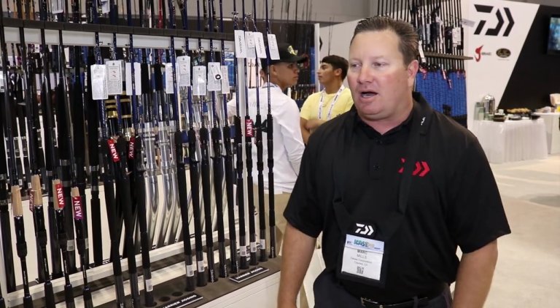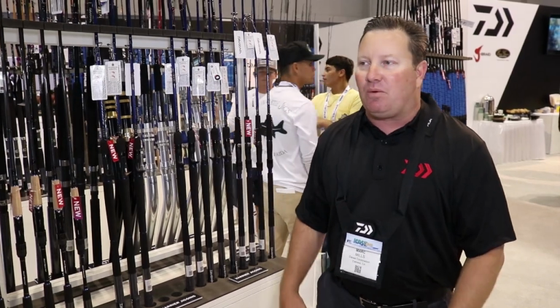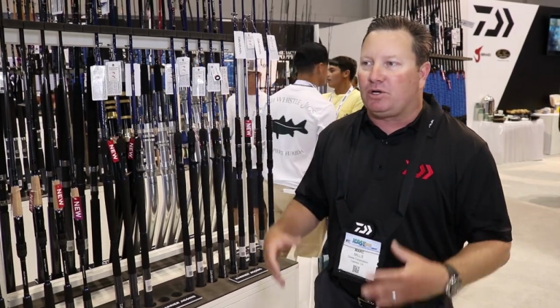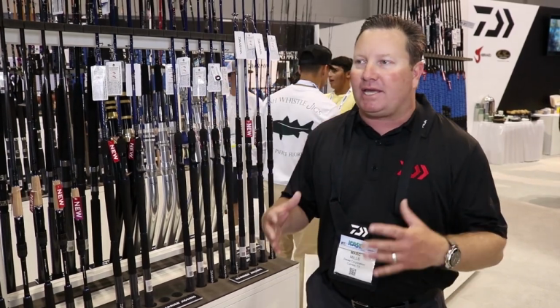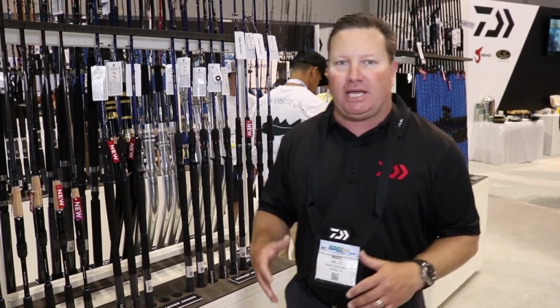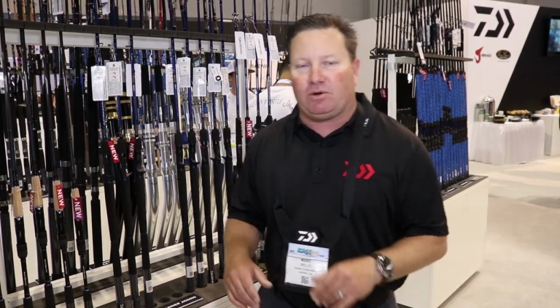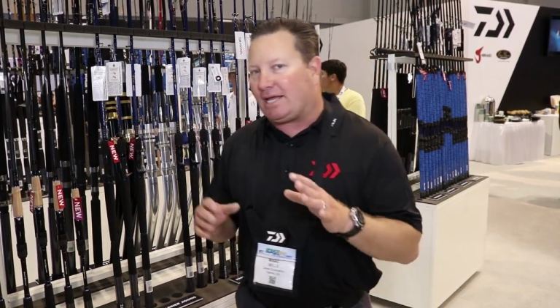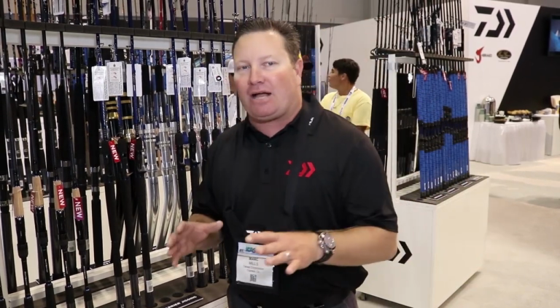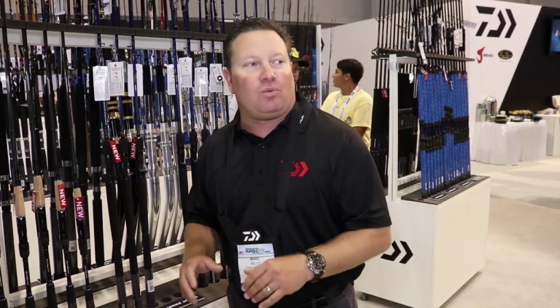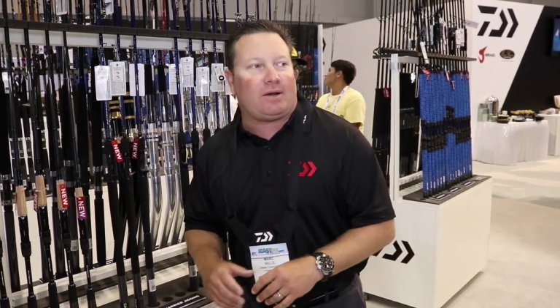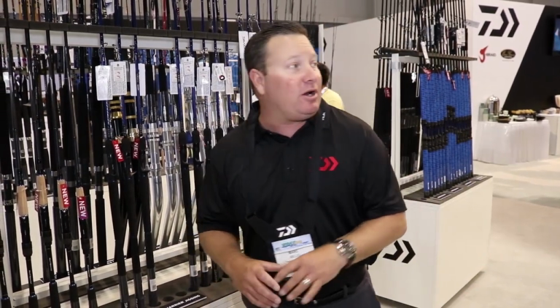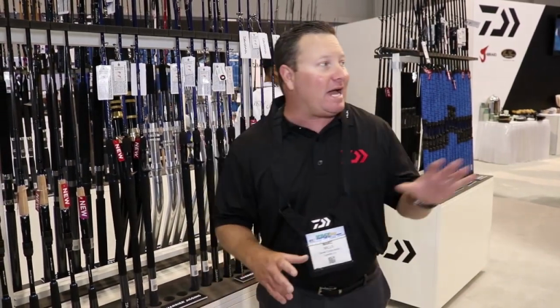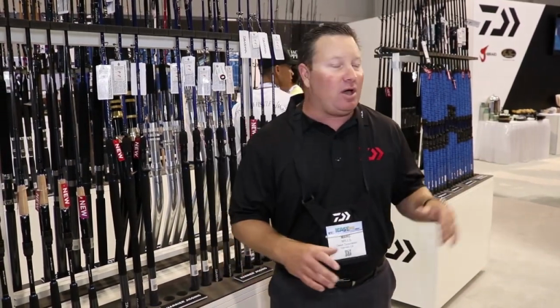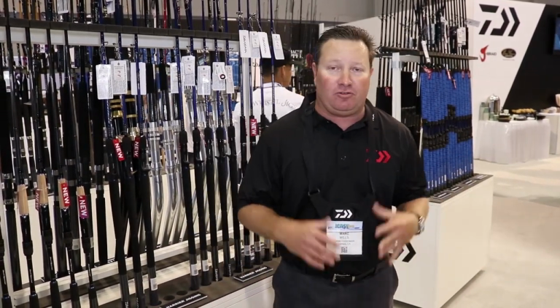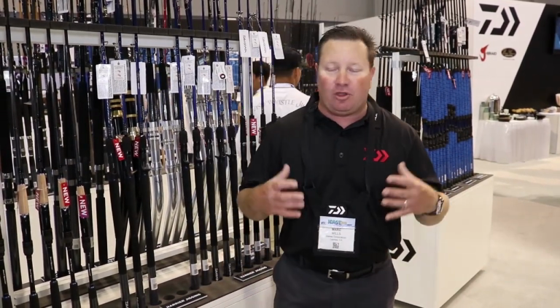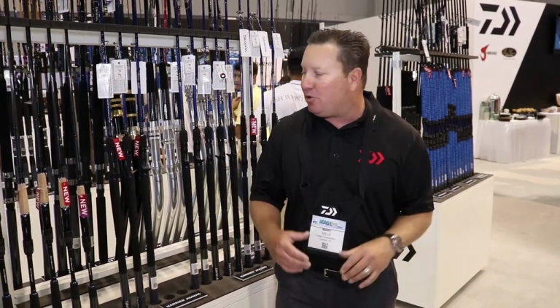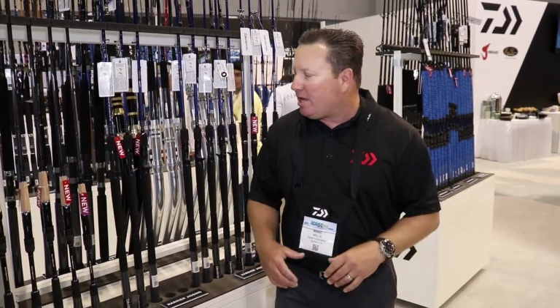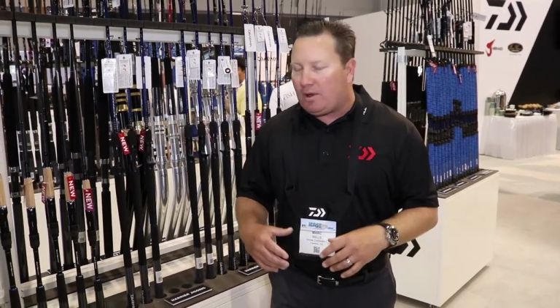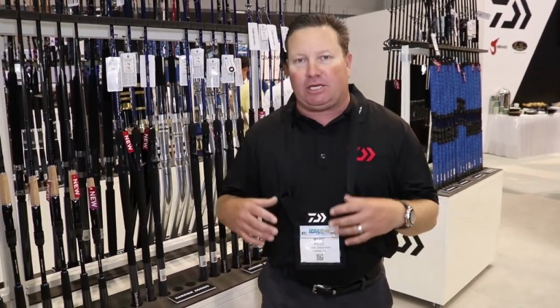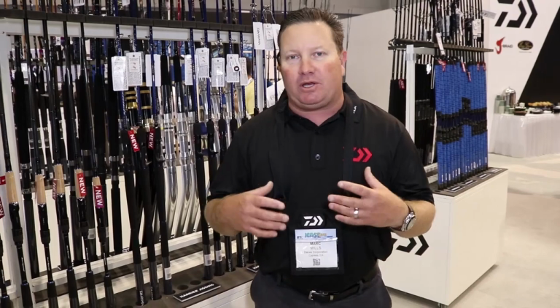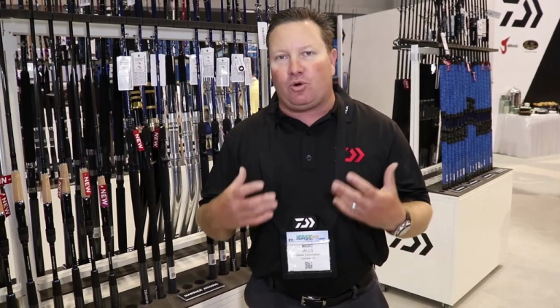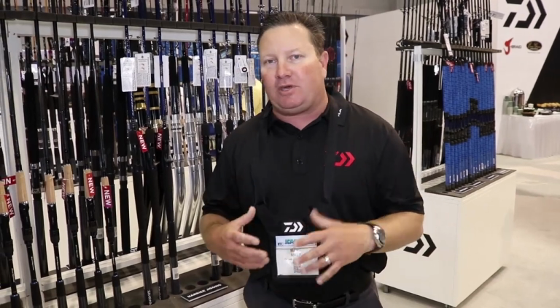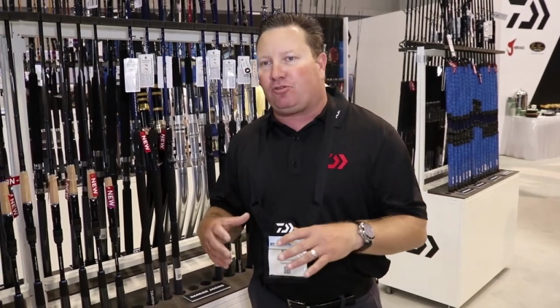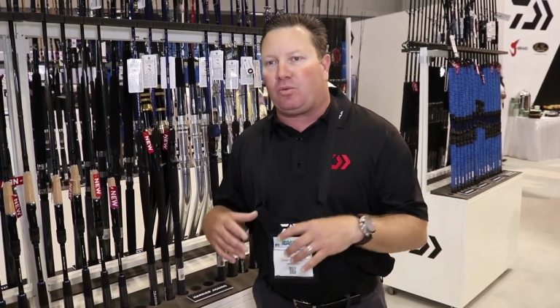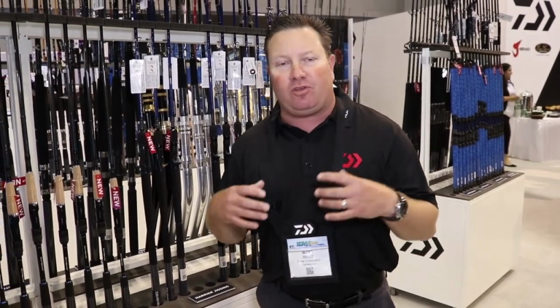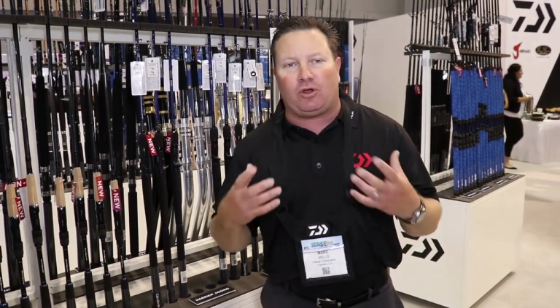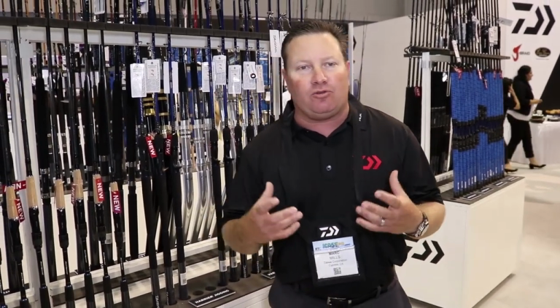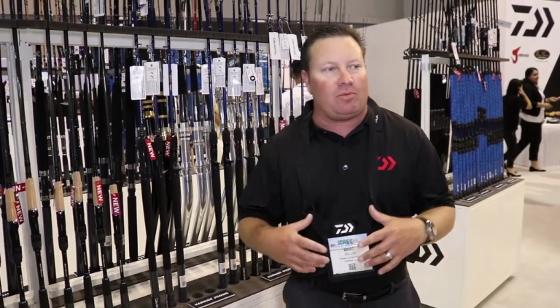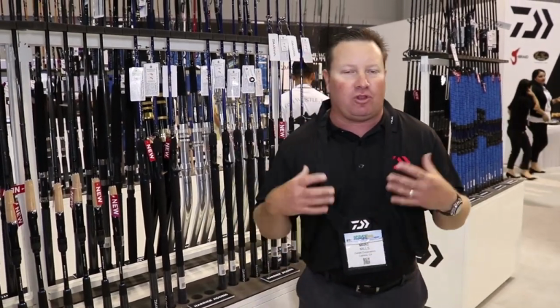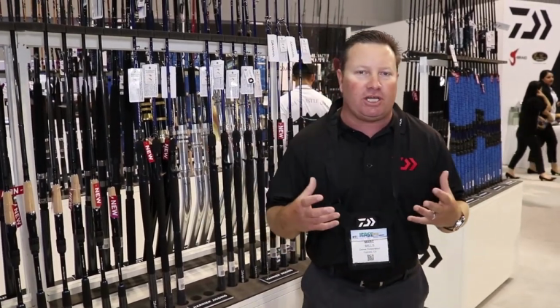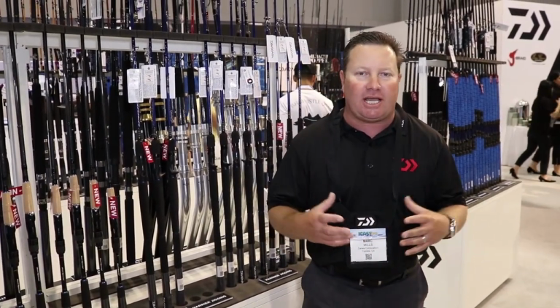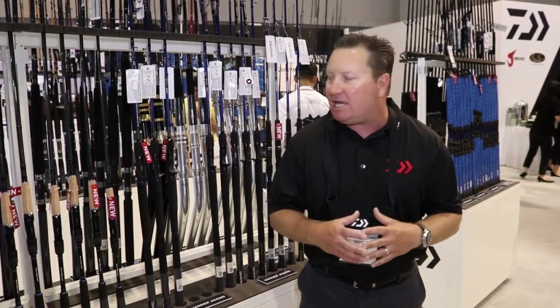When we're talking jigging, we're talking Tackle Direct. We're here at Daiwa, still in the booth. We actually went to the Northeast, started seeing what they're using, some of the slow jigging techniques.